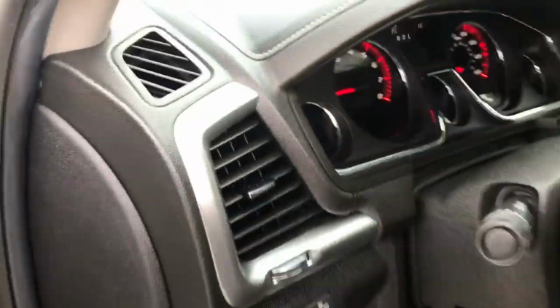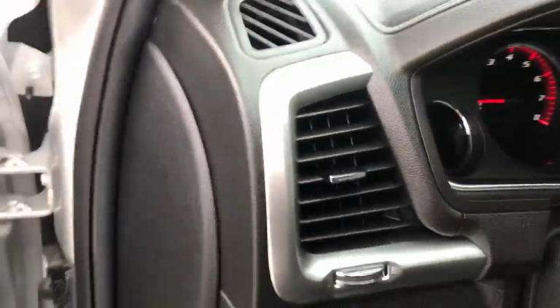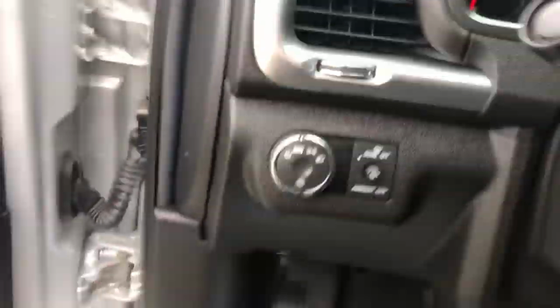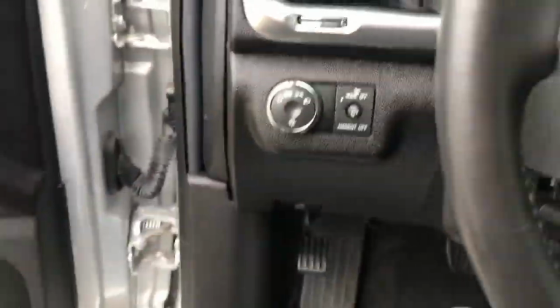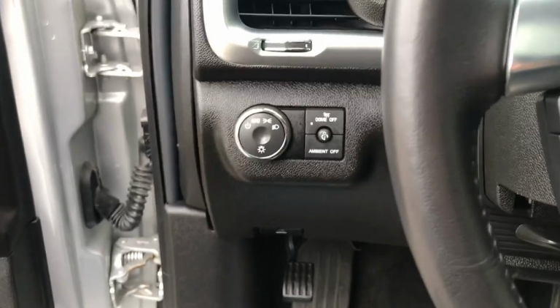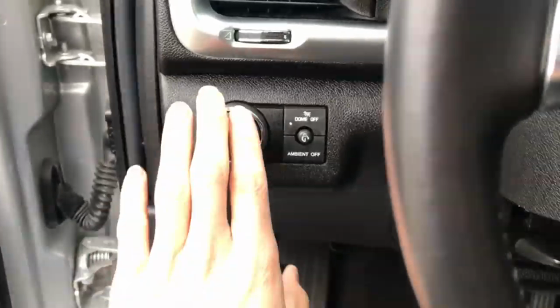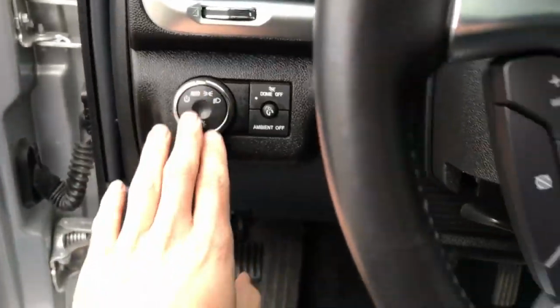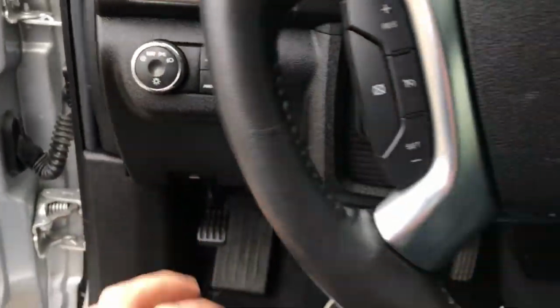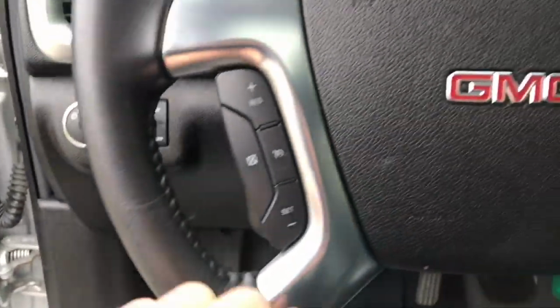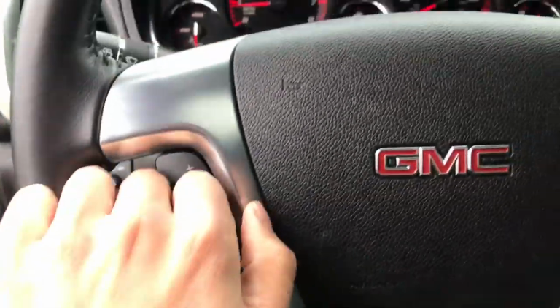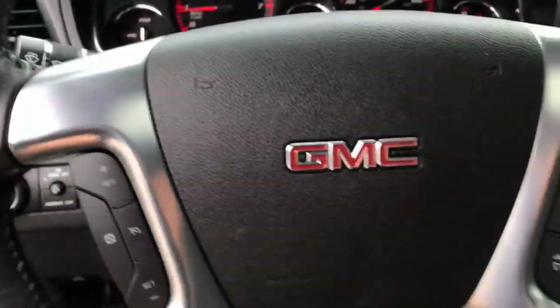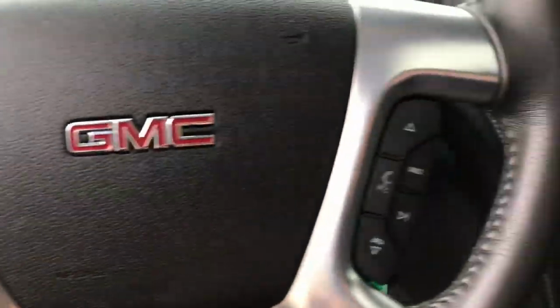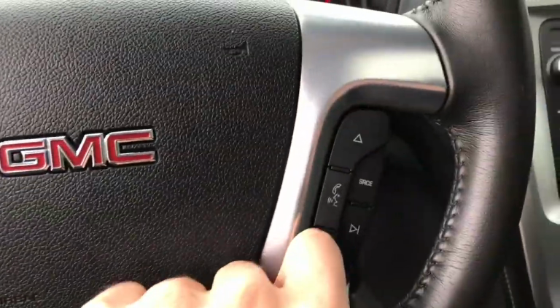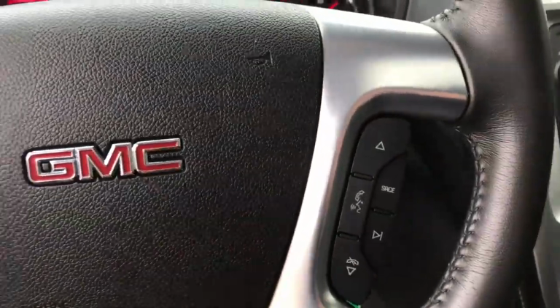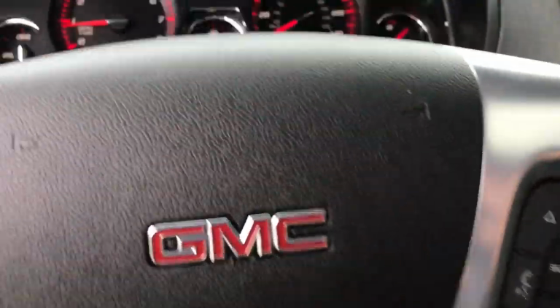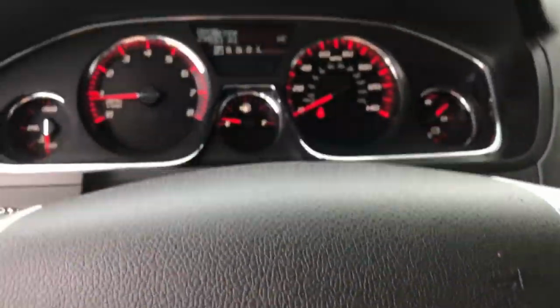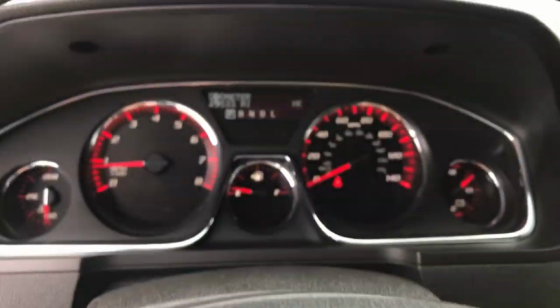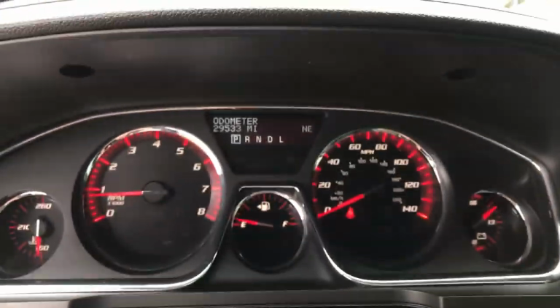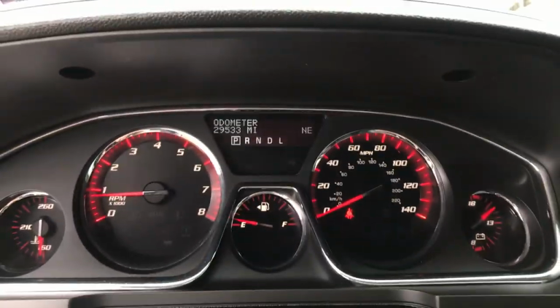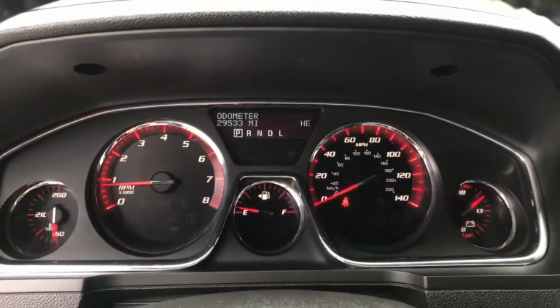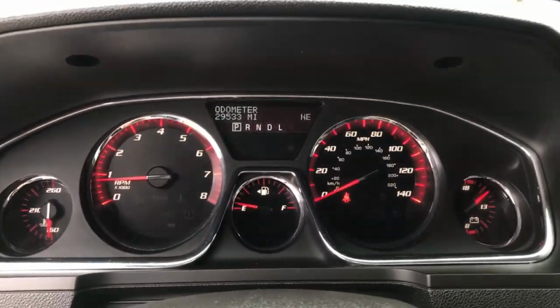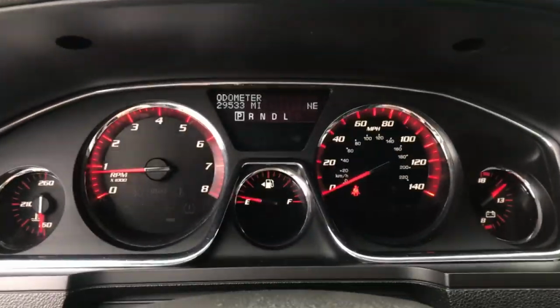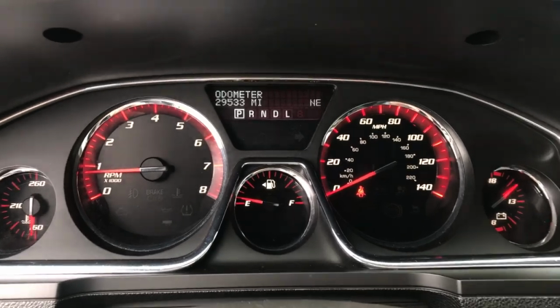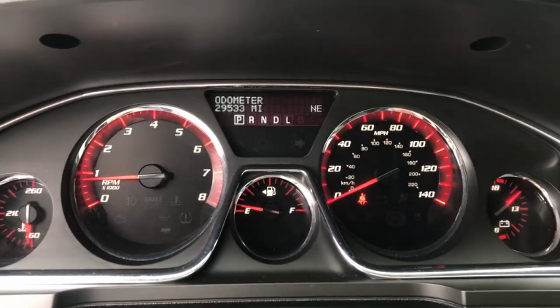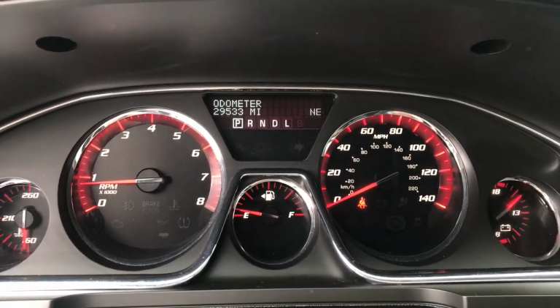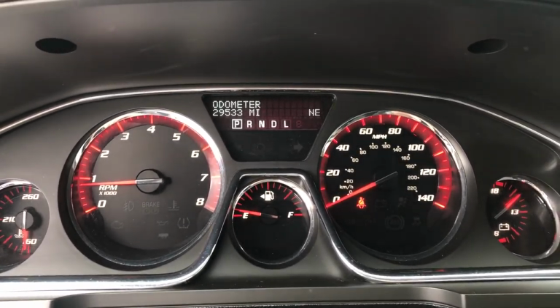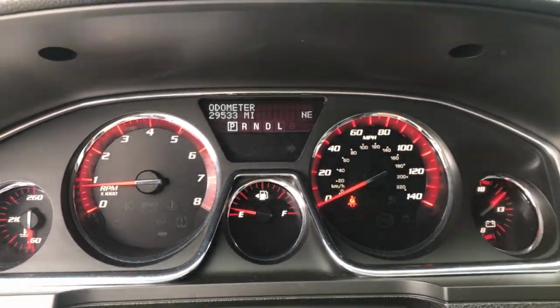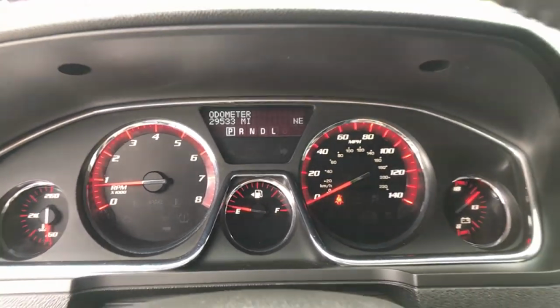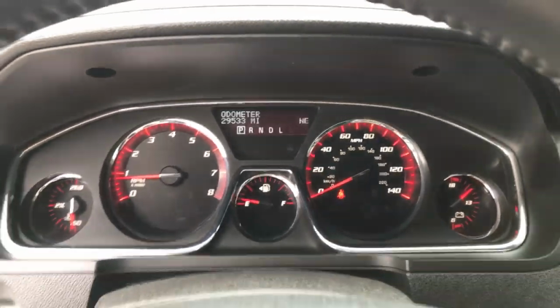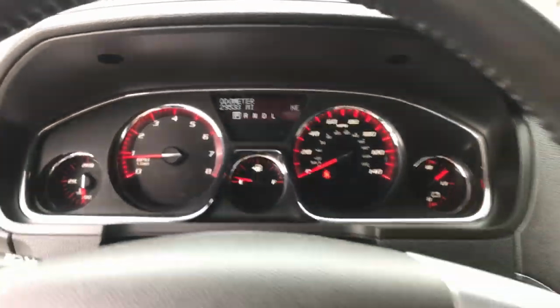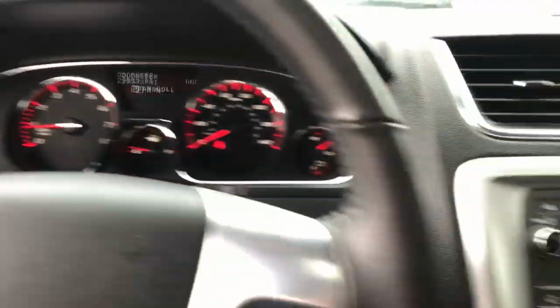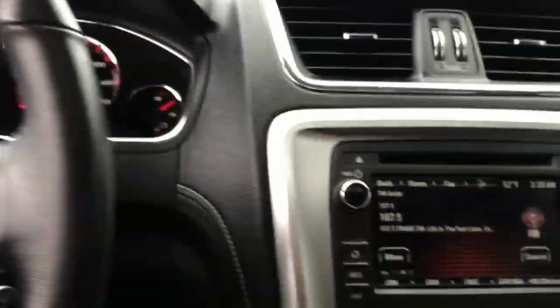Step on inside — got your lighting controls, cruise control, and audio functions on the wheel as well. Gauges show 29,533 miles on this Acadia.